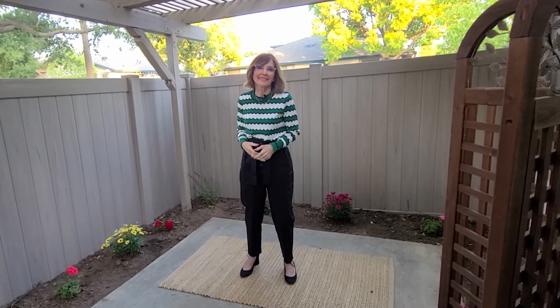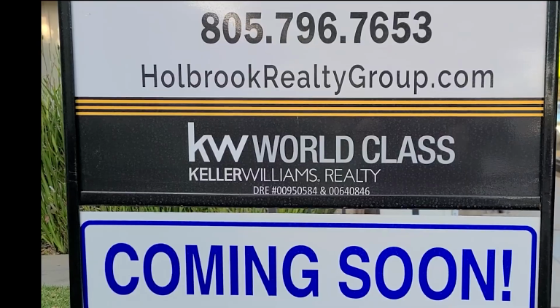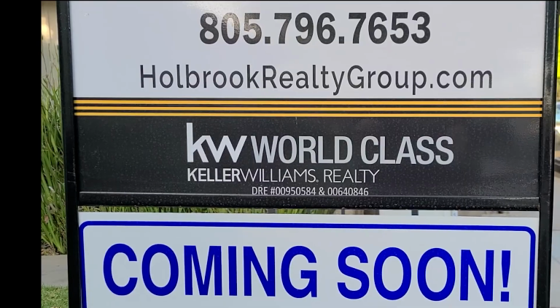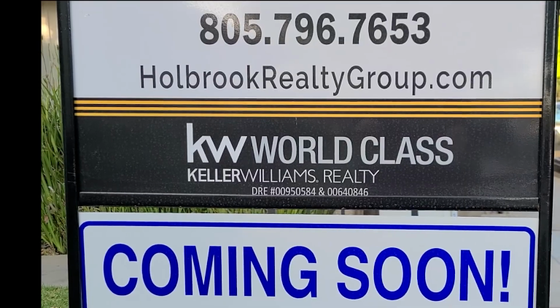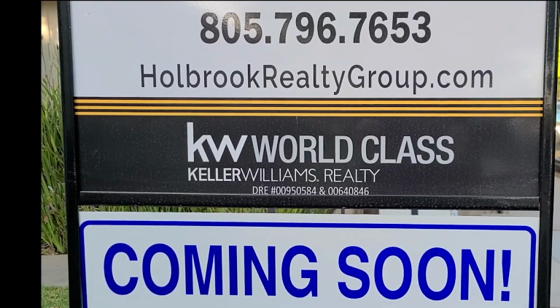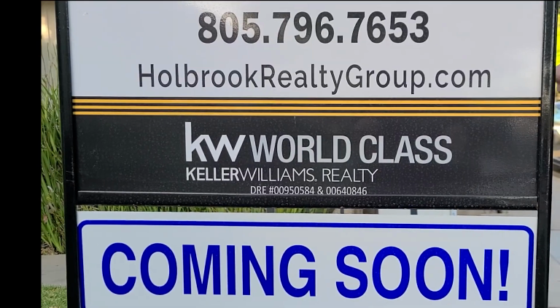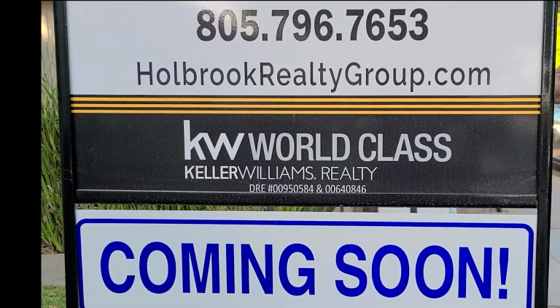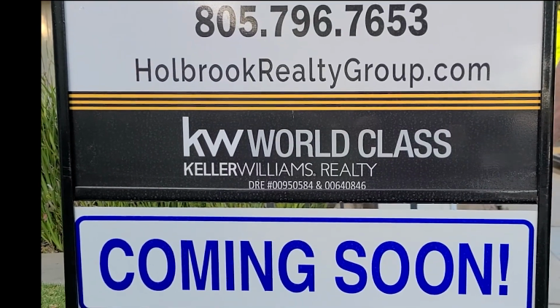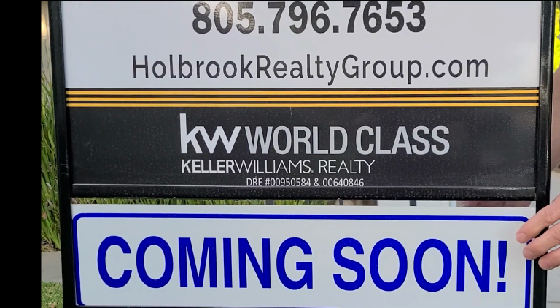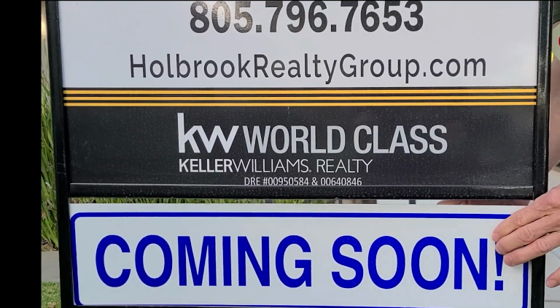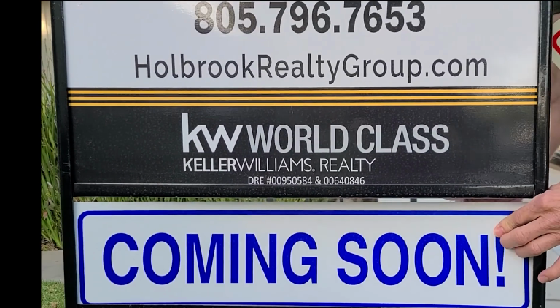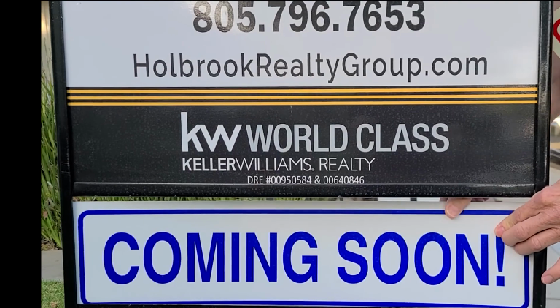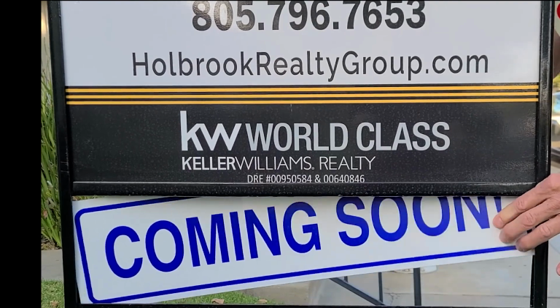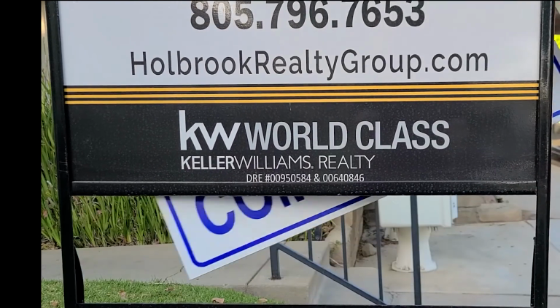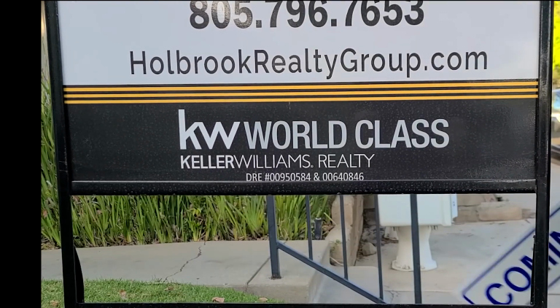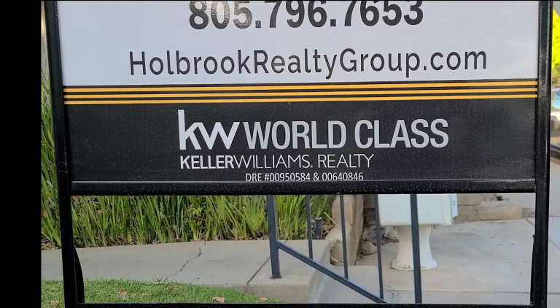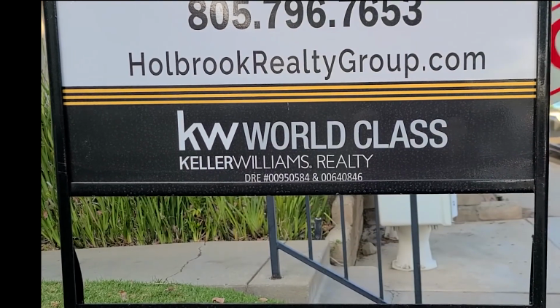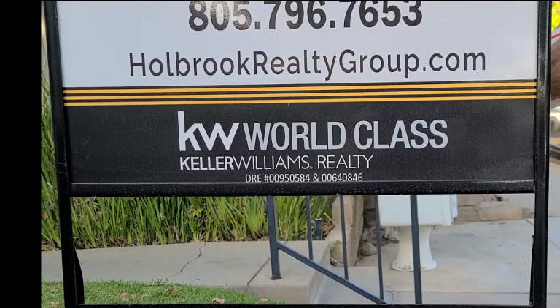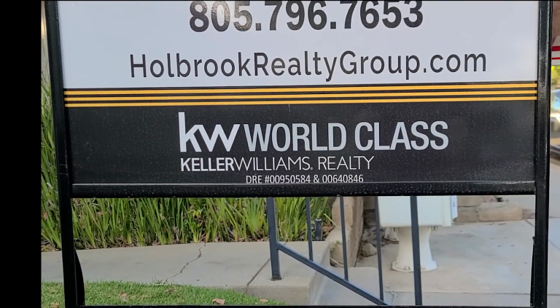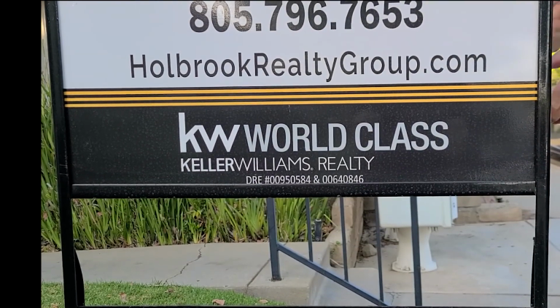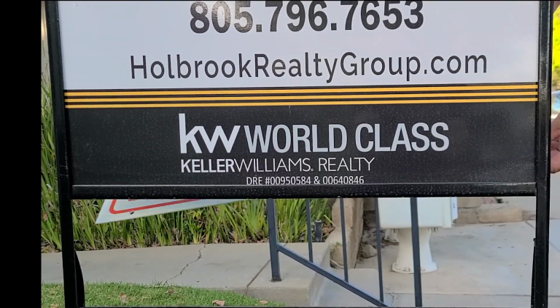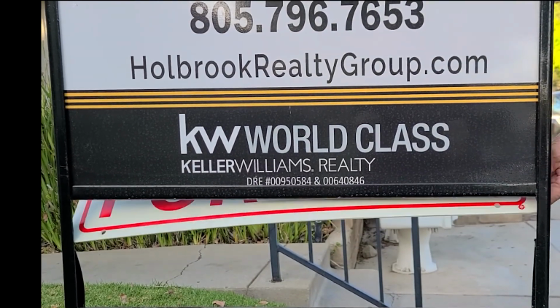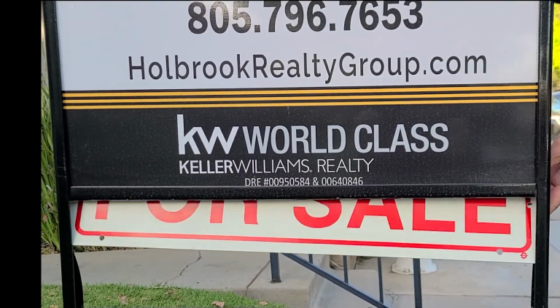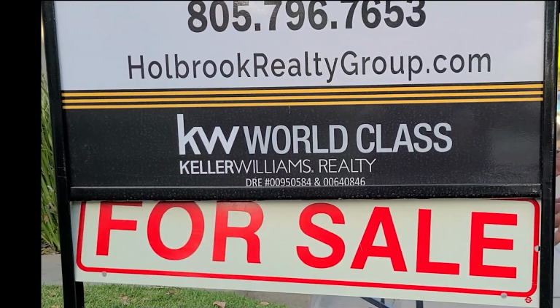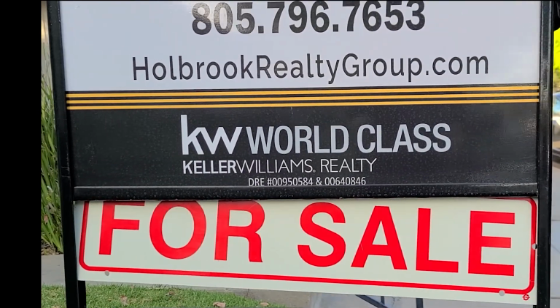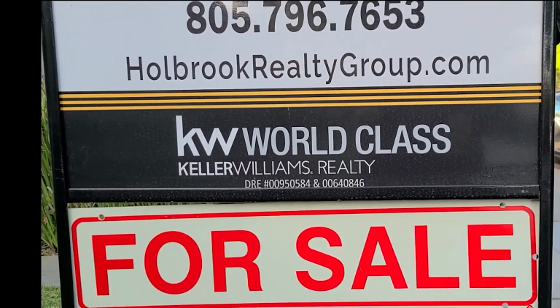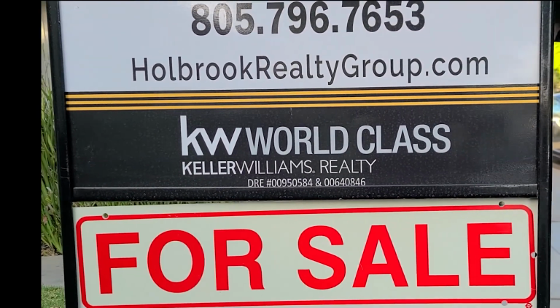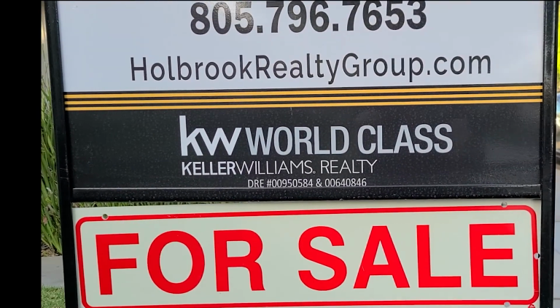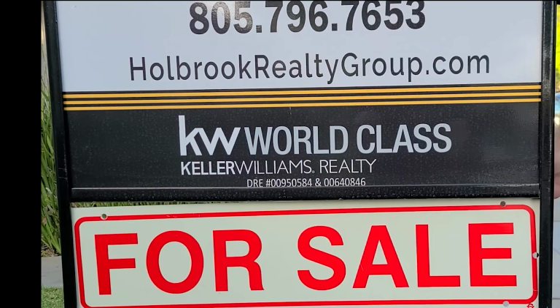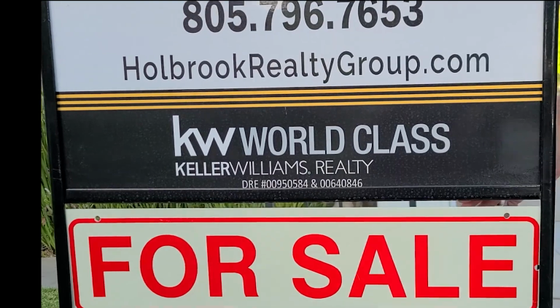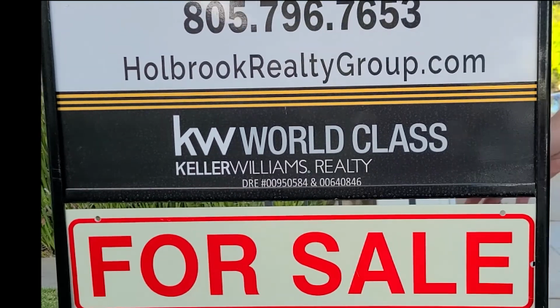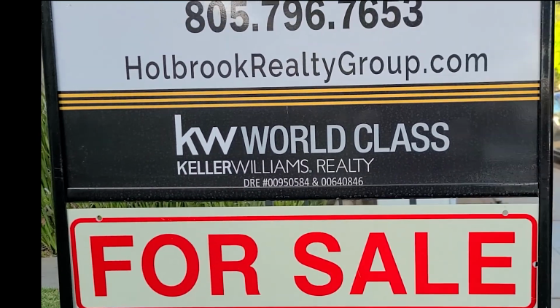But don't wait, because this home just changed from coming soon to for sale. Call us today for a private showing.